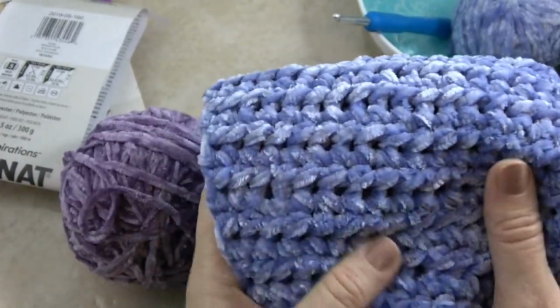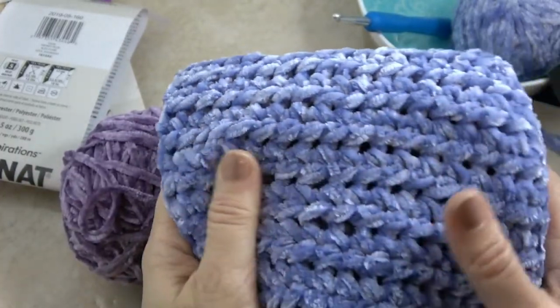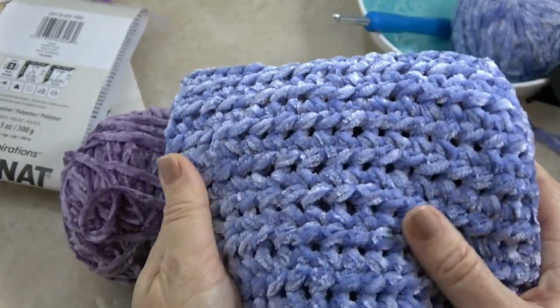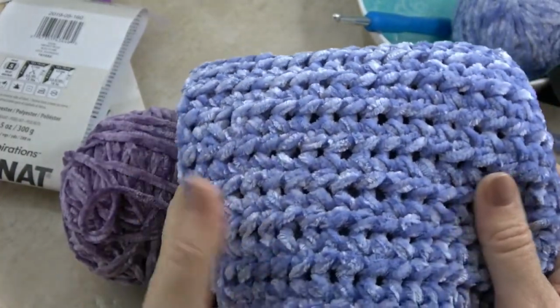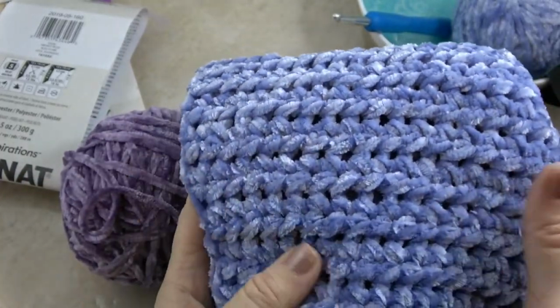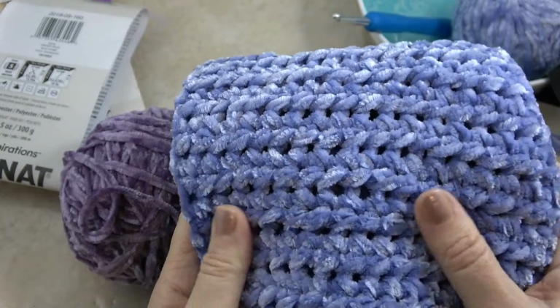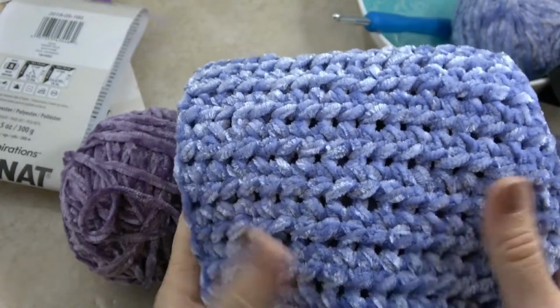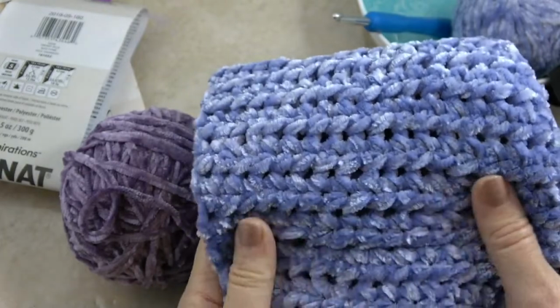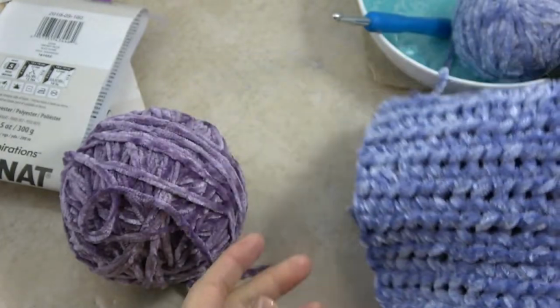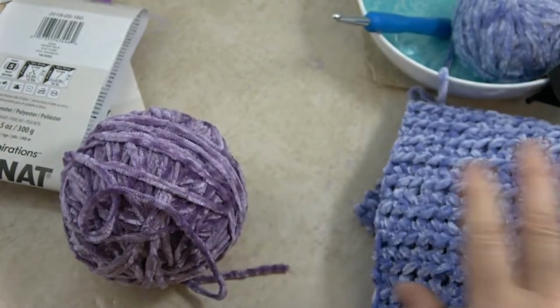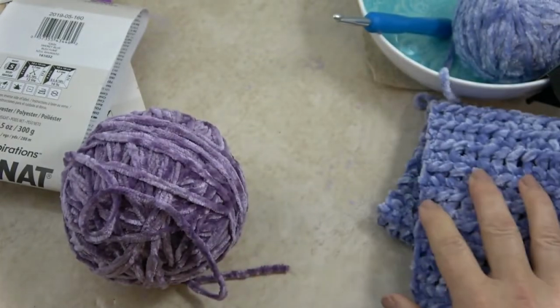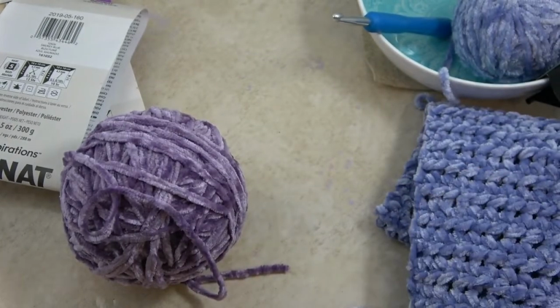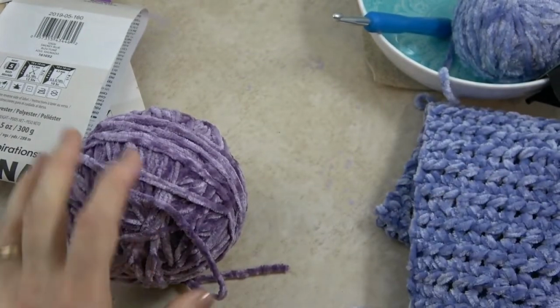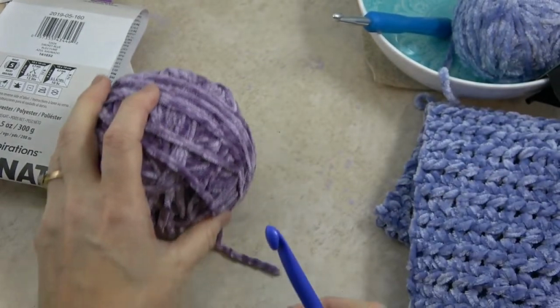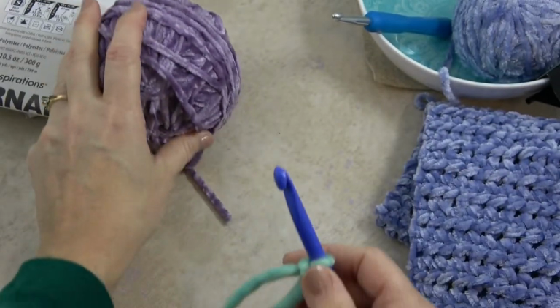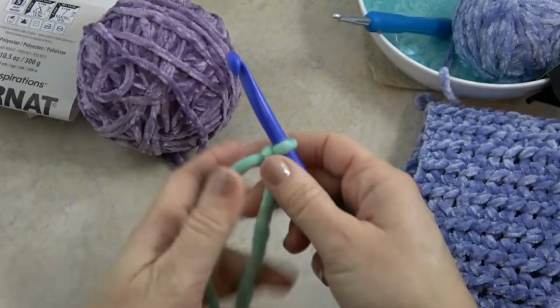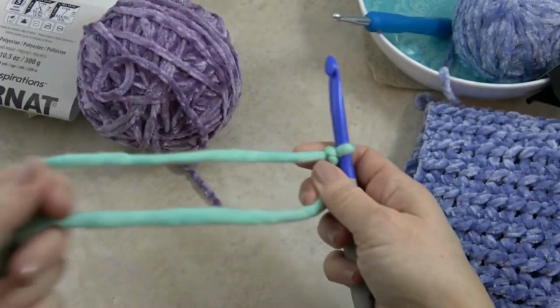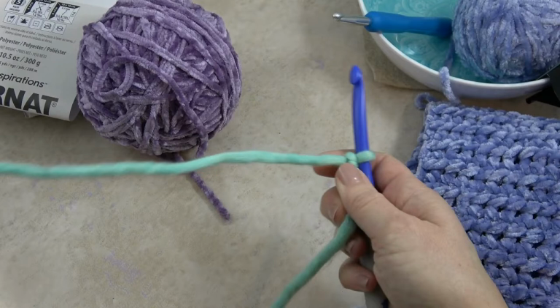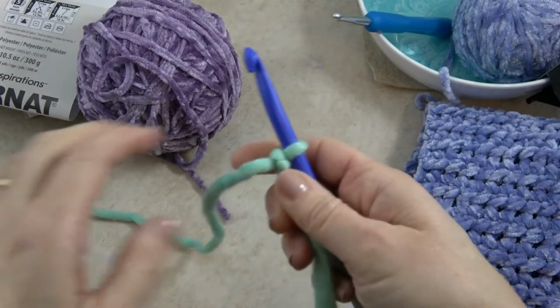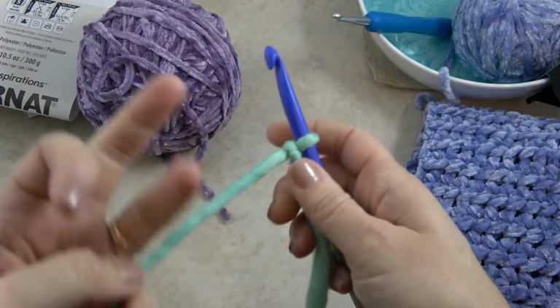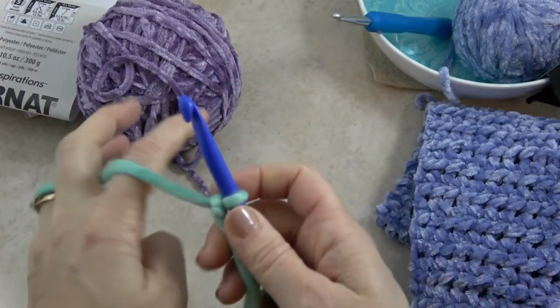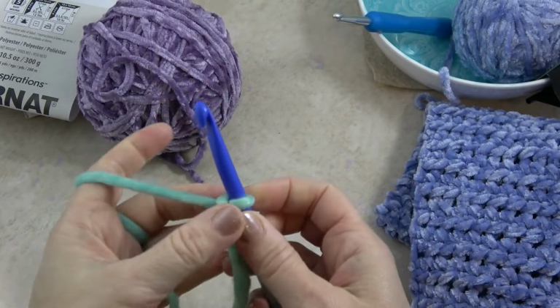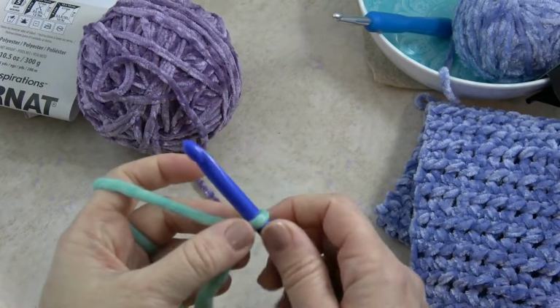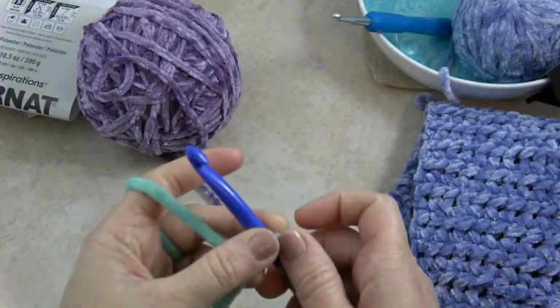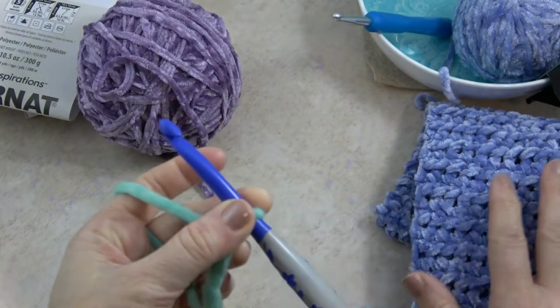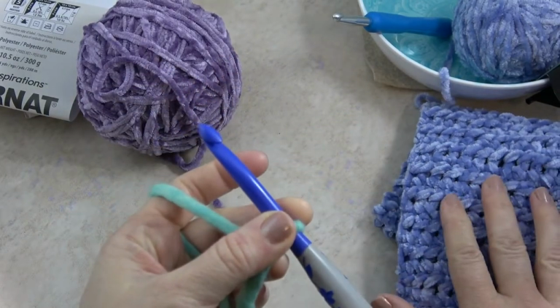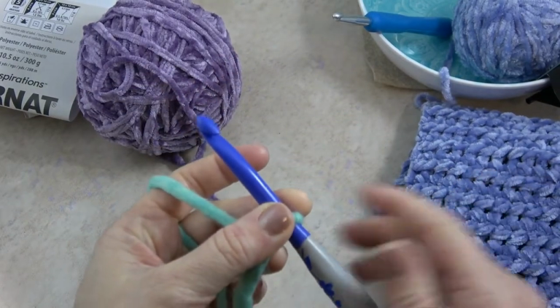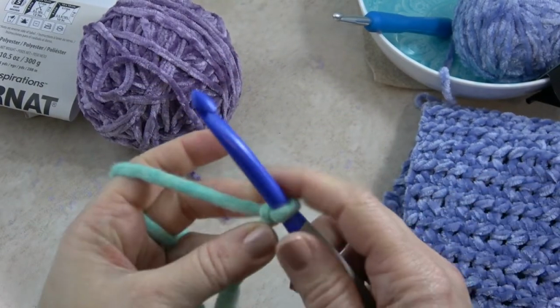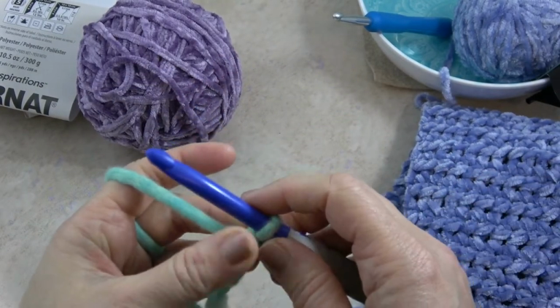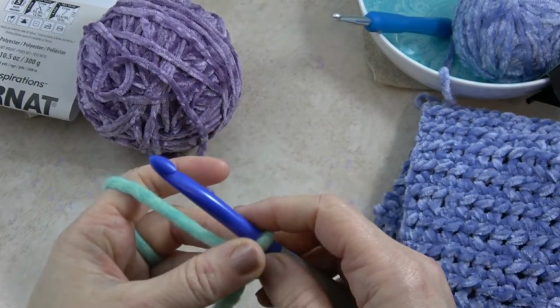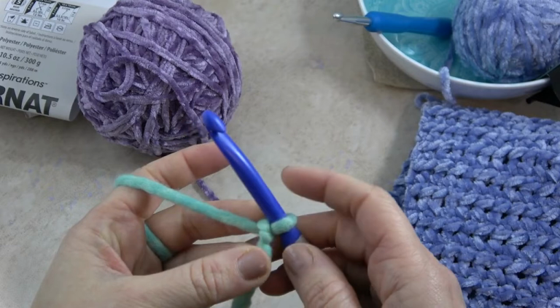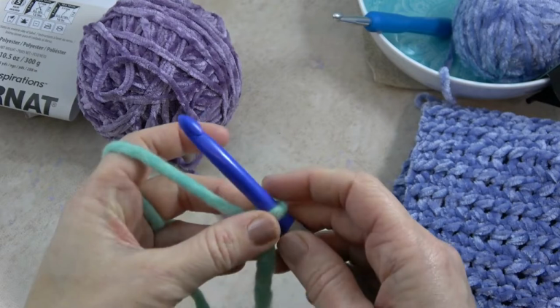The yarn is so soft. You'll love crocheting with it if you can get the hang of it. It can be a little hard to see your stitches, so I'm going to show you the stitch using a different yarn, and then I'll show it to you with the actual velvet yarn.